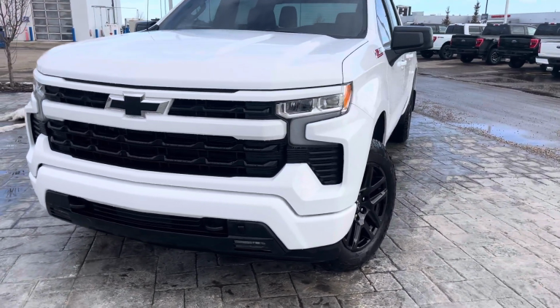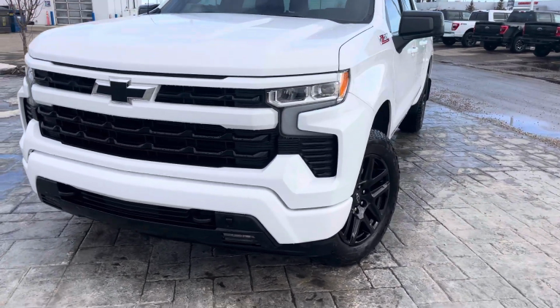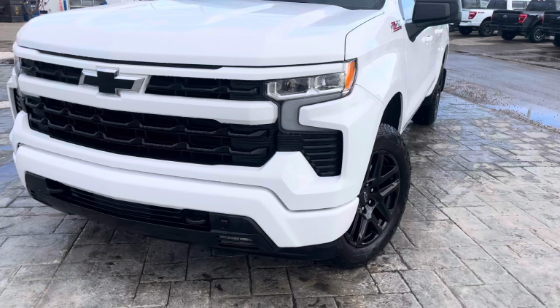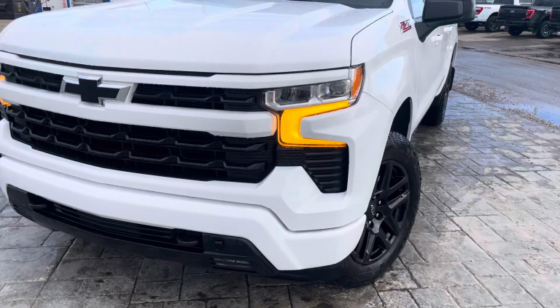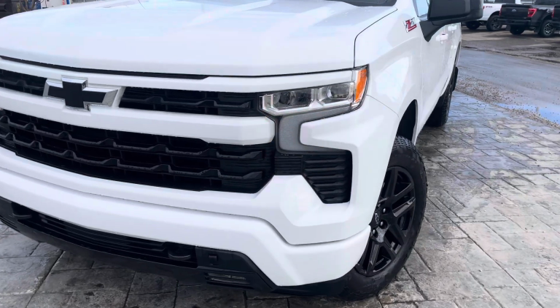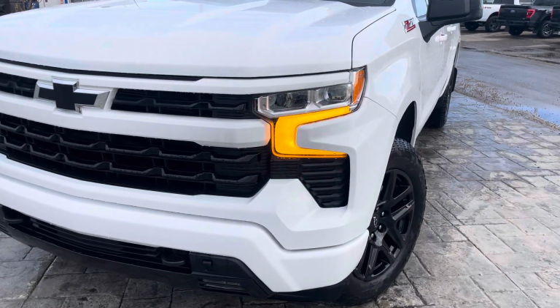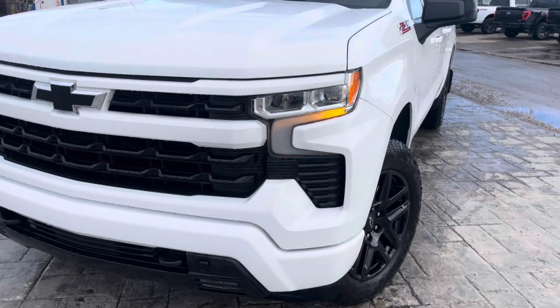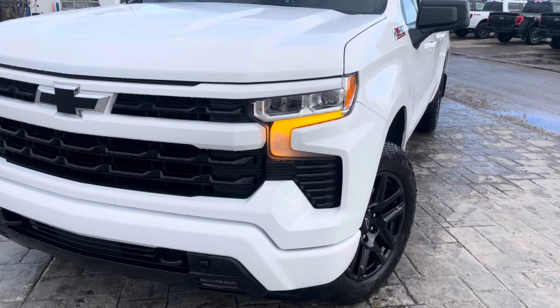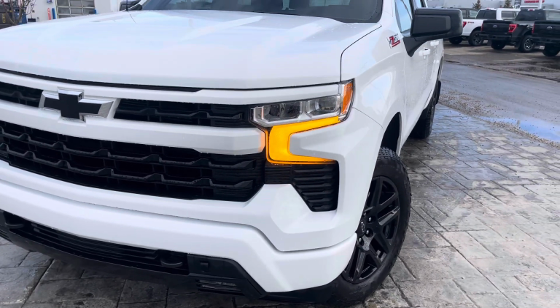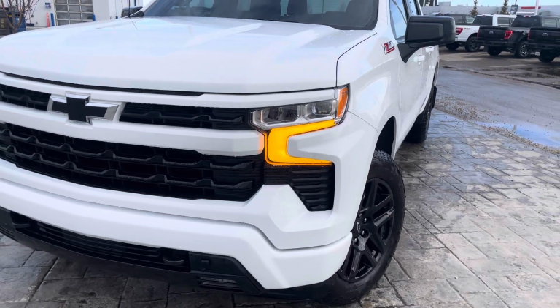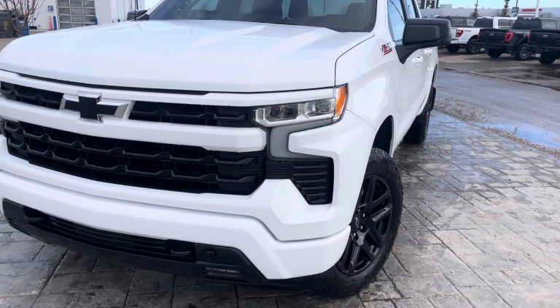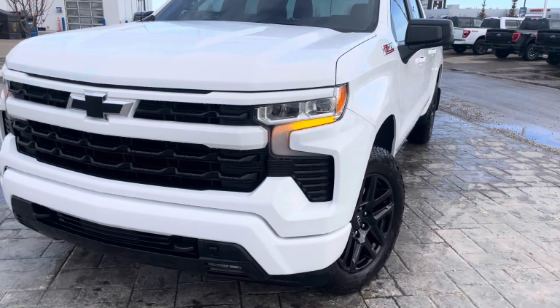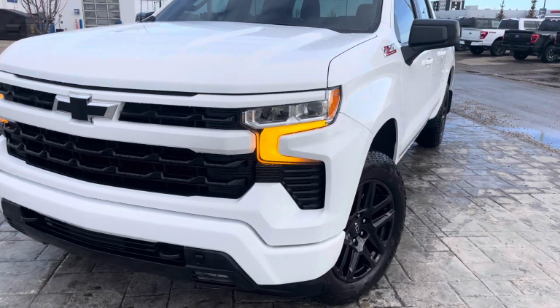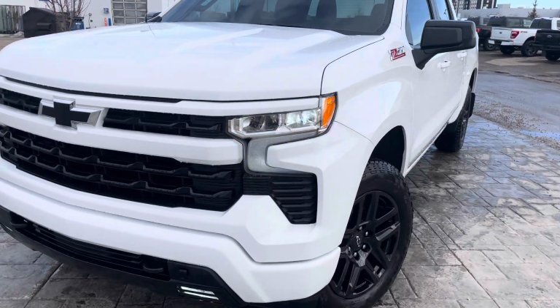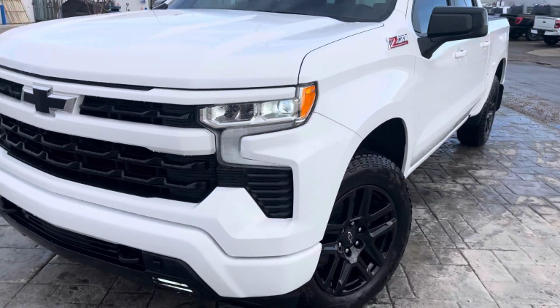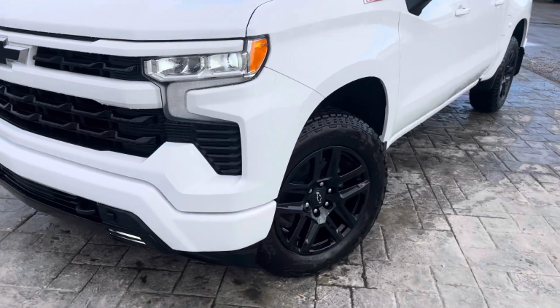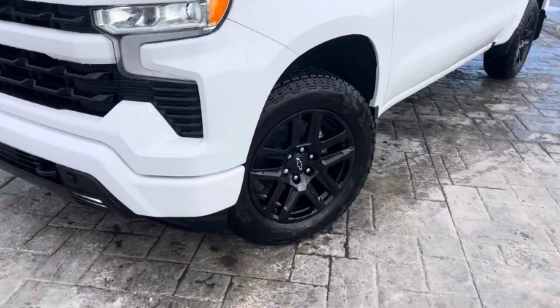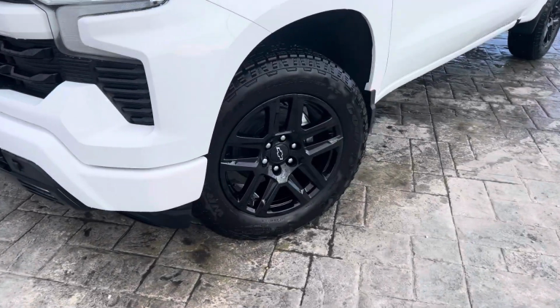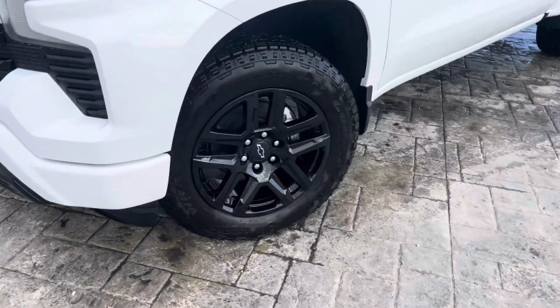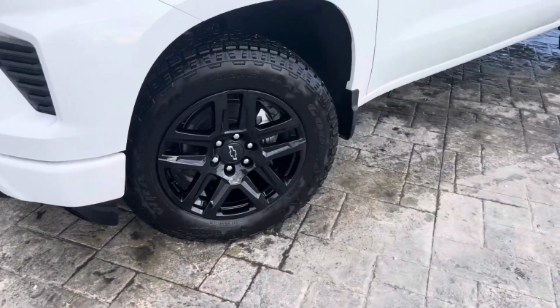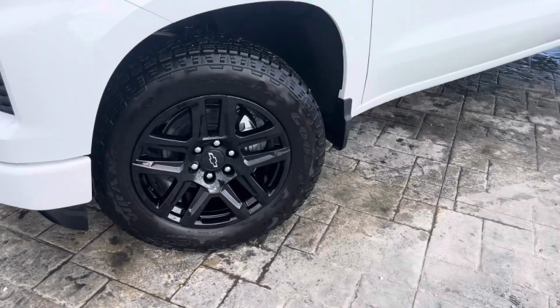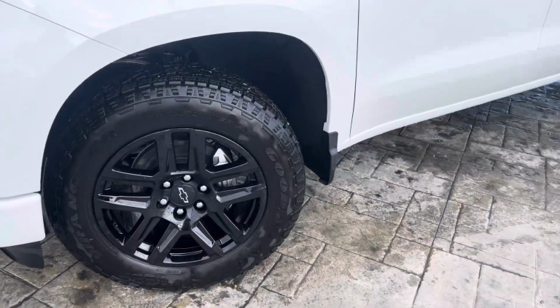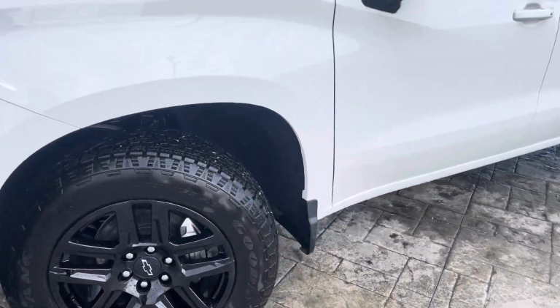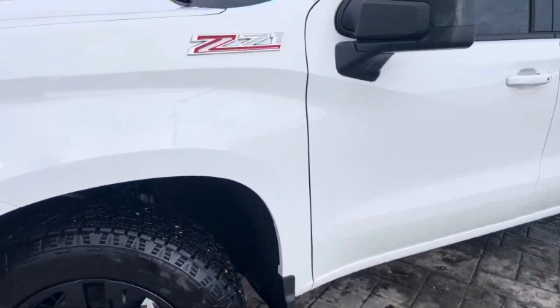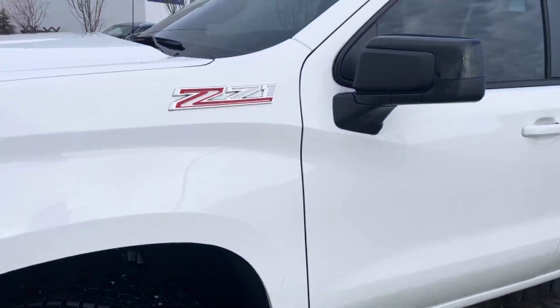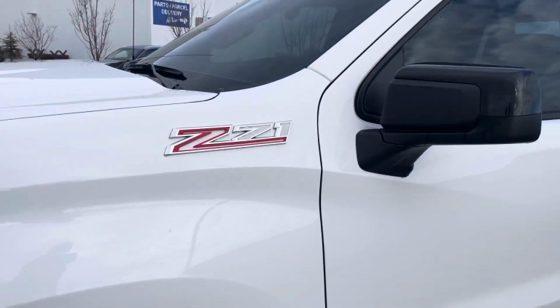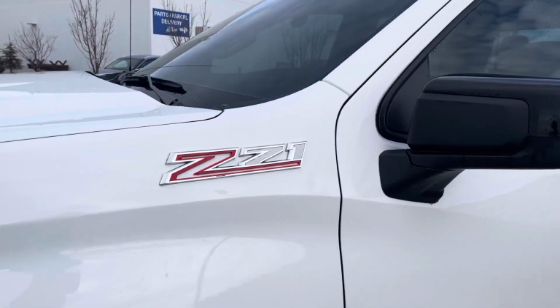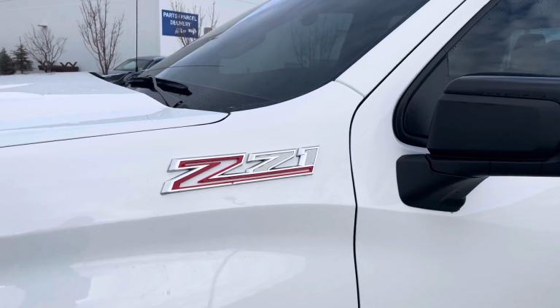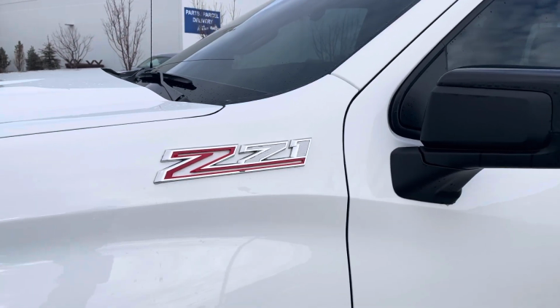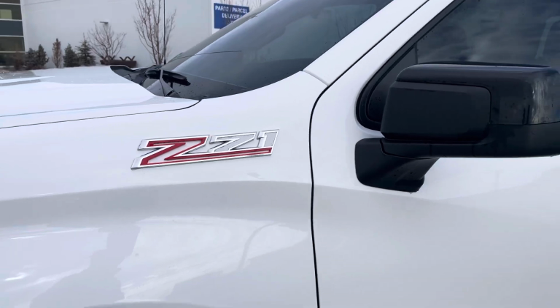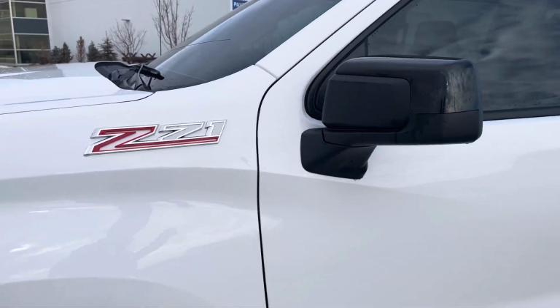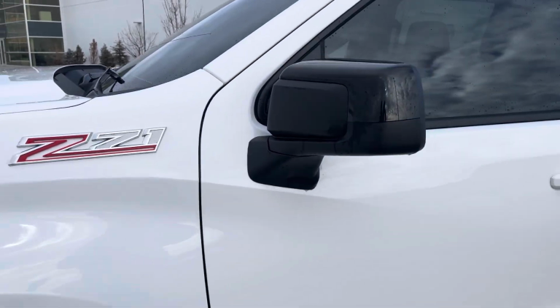Then it has these nice set-it-and-forget-it headlights — love how the lighting comes on on this truck, it does look great. You've got the nice blacked-out wheels wrapped in some AT tires. You can see the Z71 on the side, letting you know it's off-road ready.